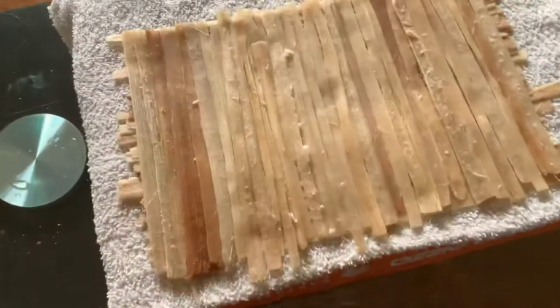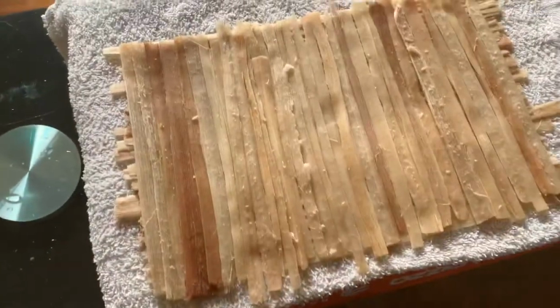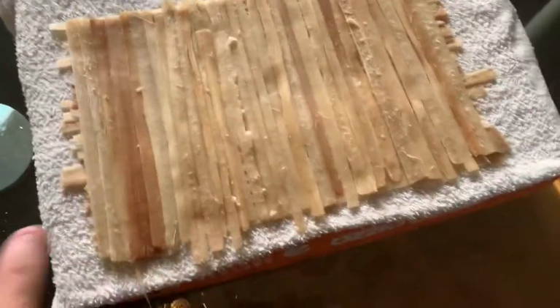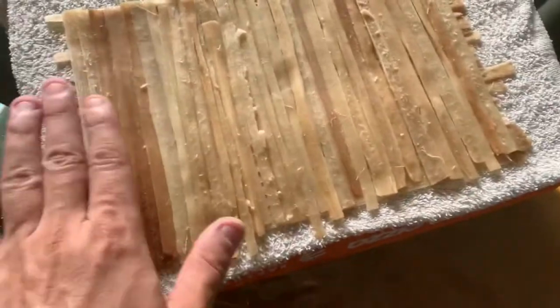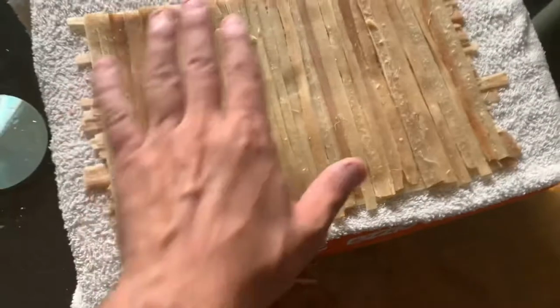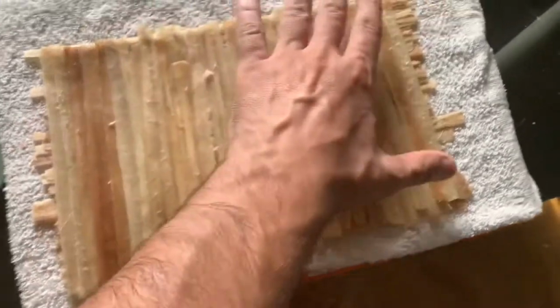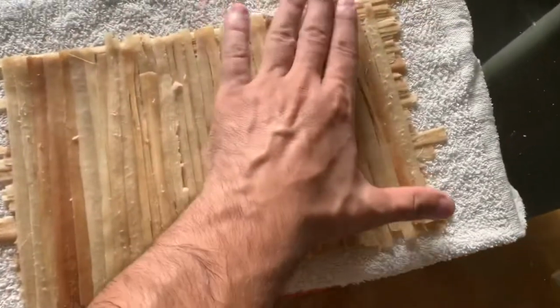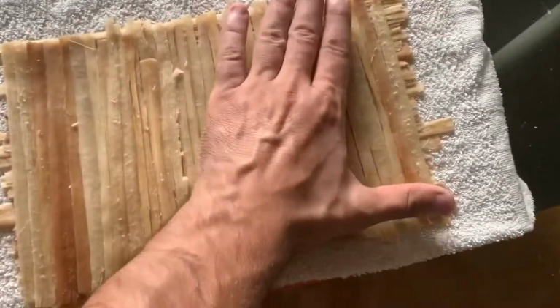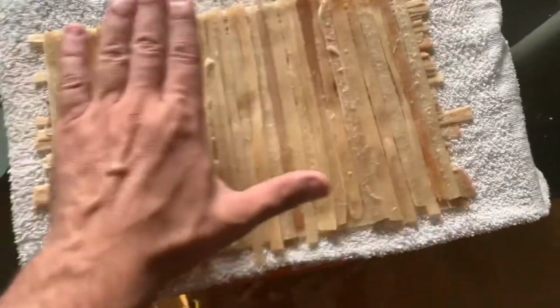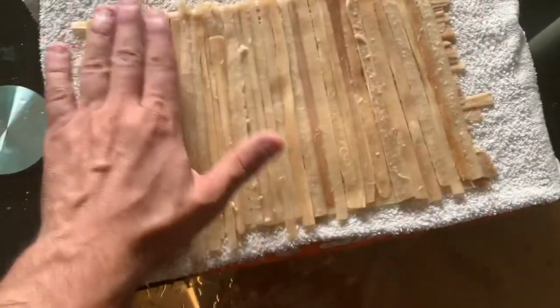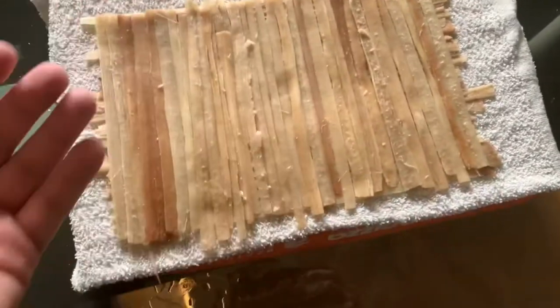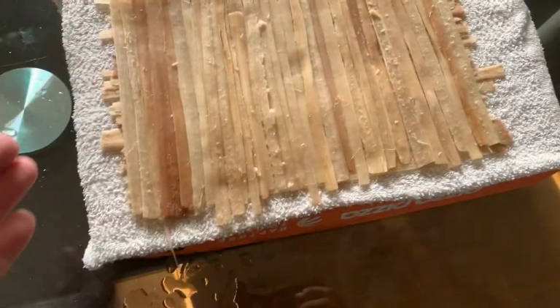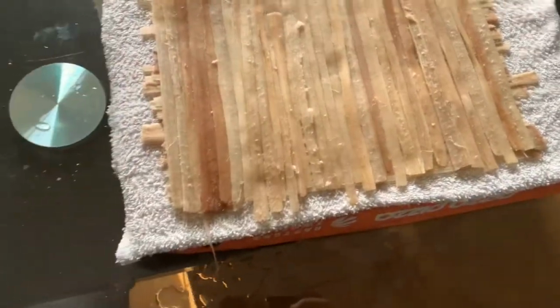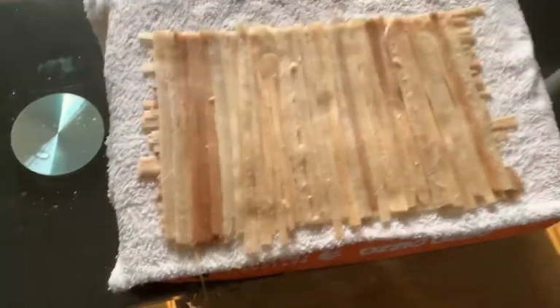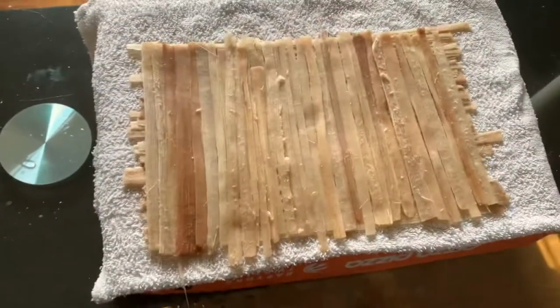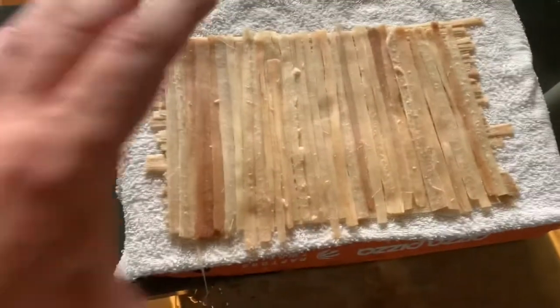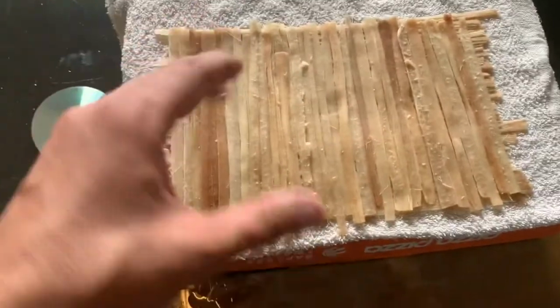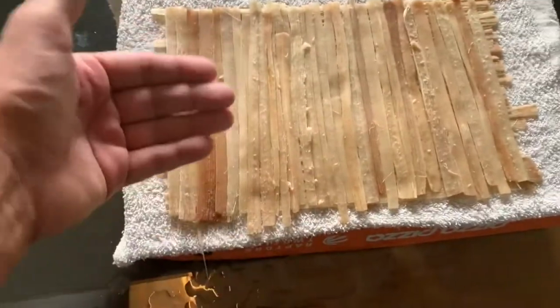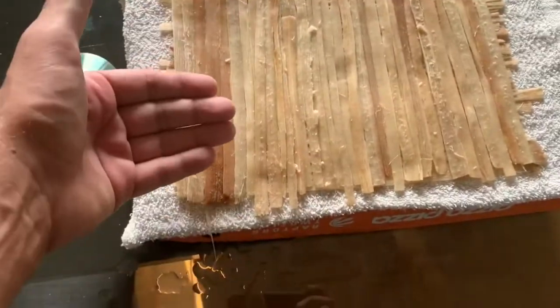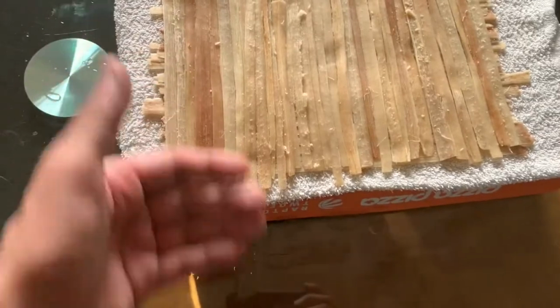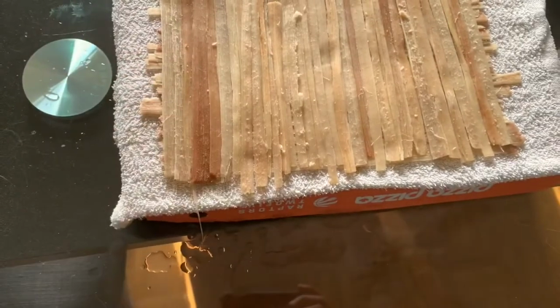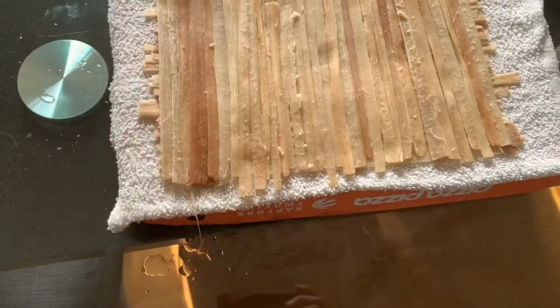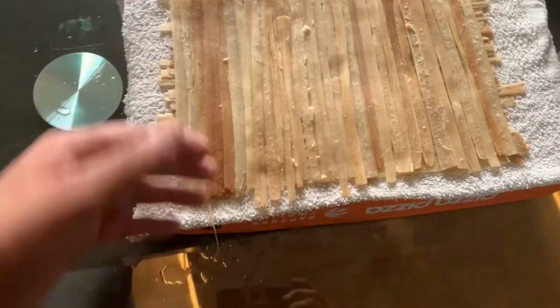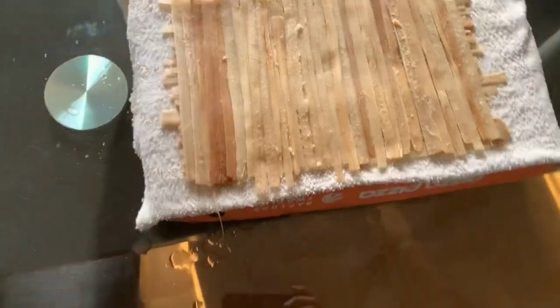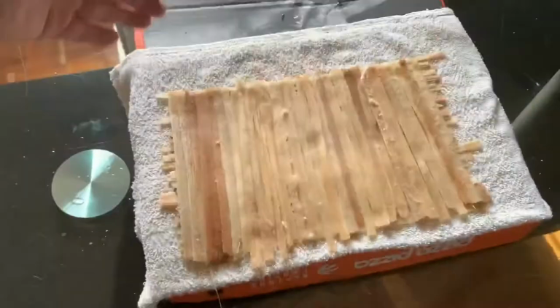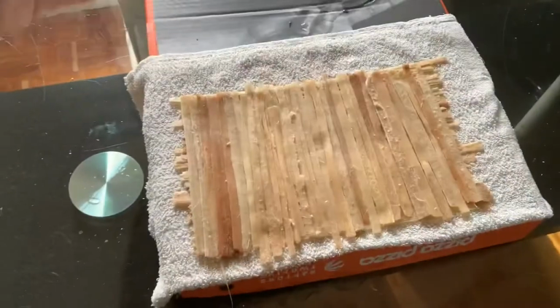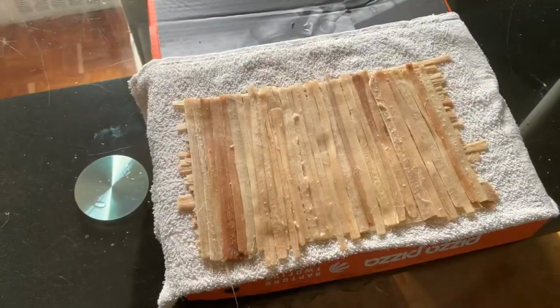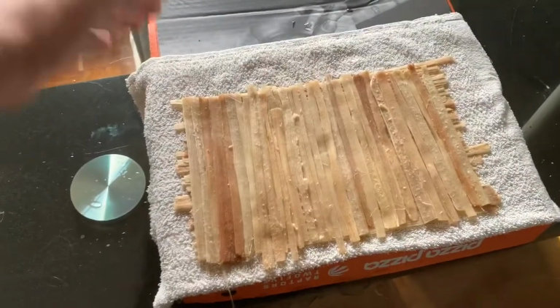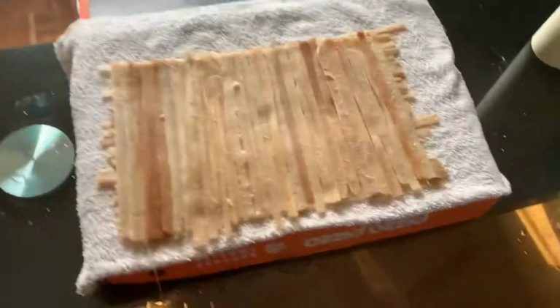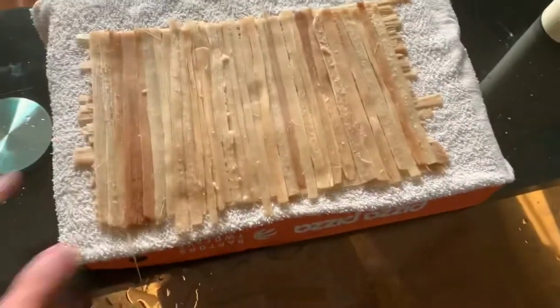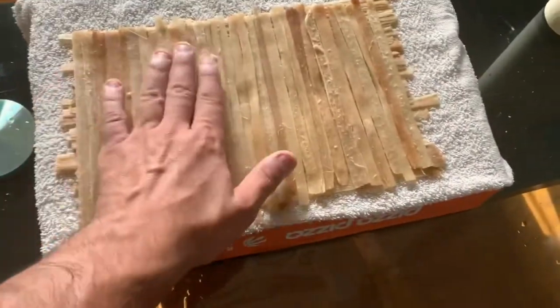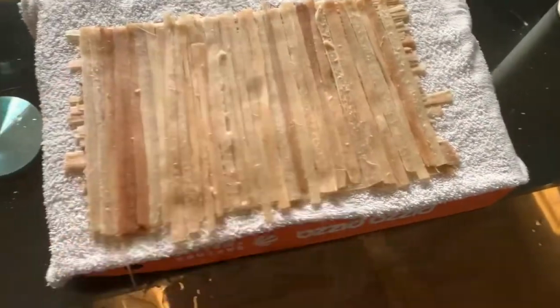All right, Egyptology lovers, we're complete. We have our little paper — it's not much, but it's just to show you how important it is to have thick and long stalks of papyrus so you can have larger sheets of paper. For now, this is what I could do.